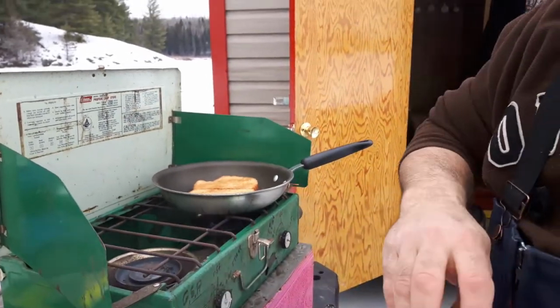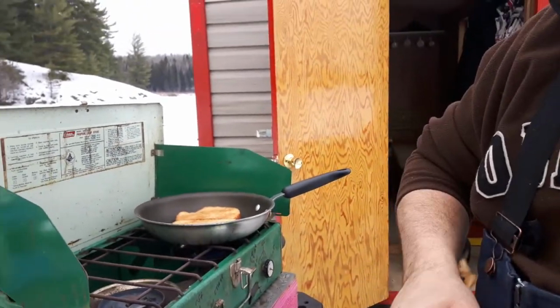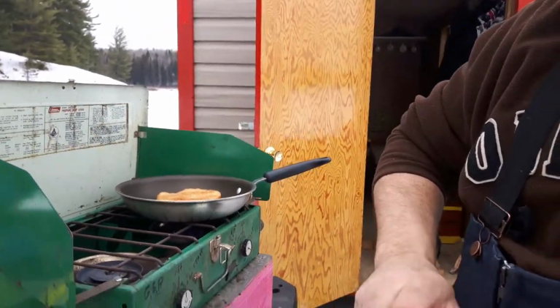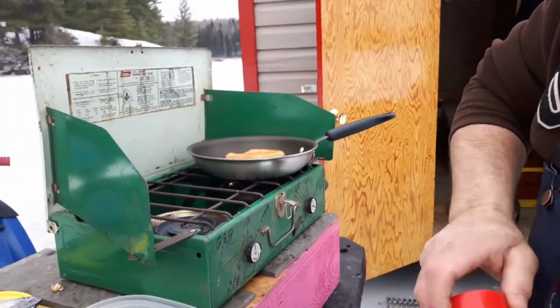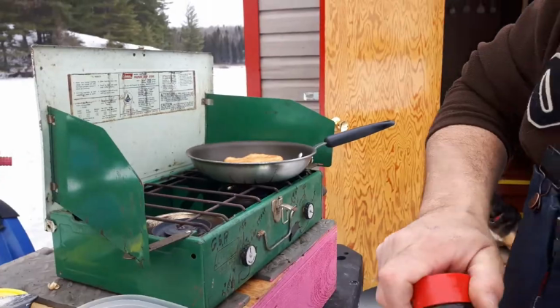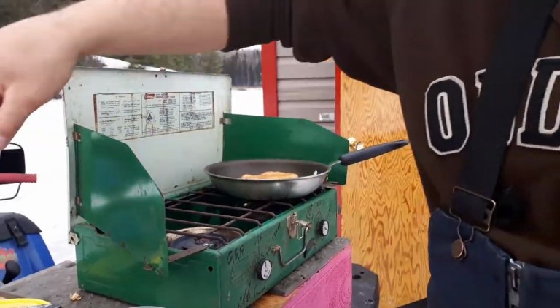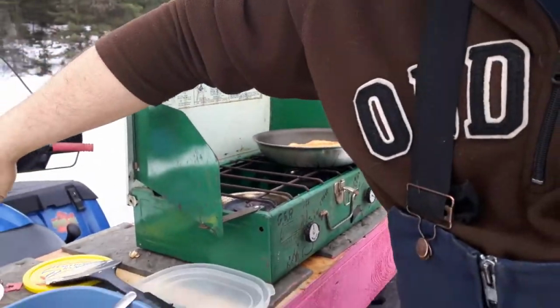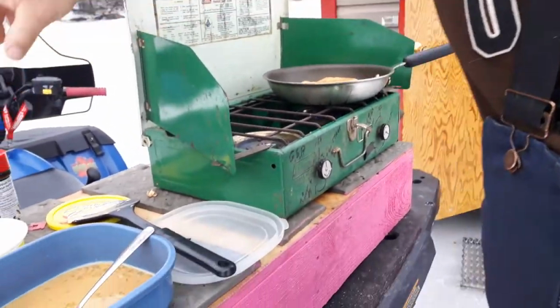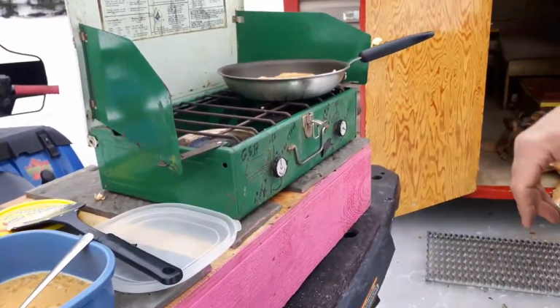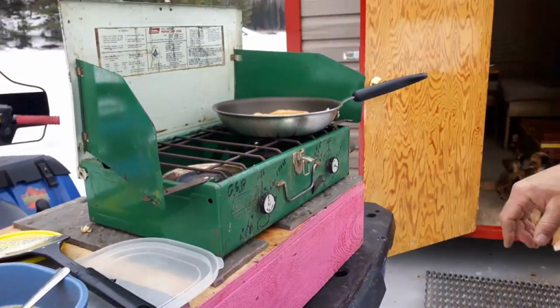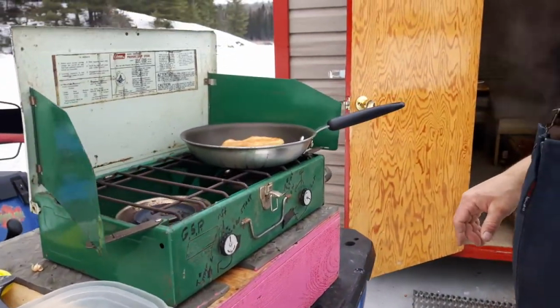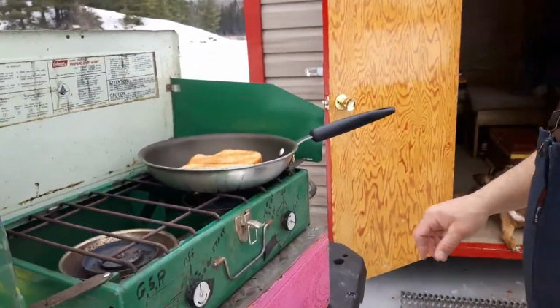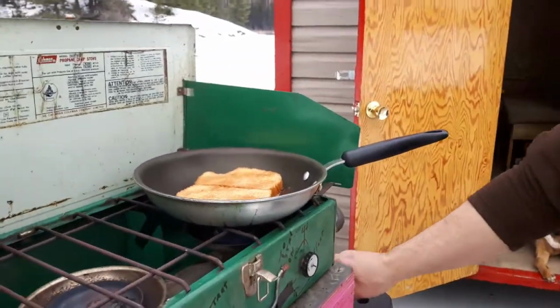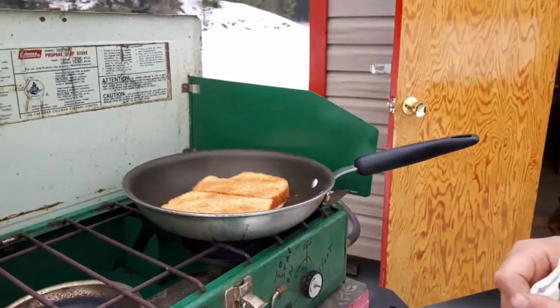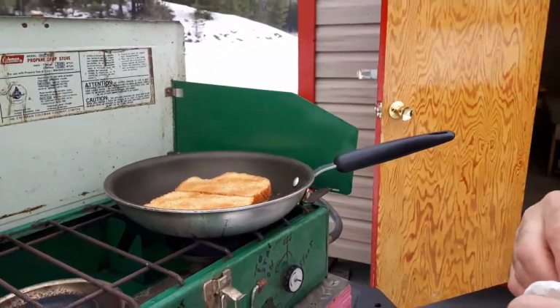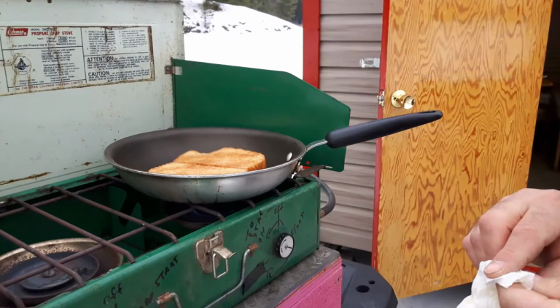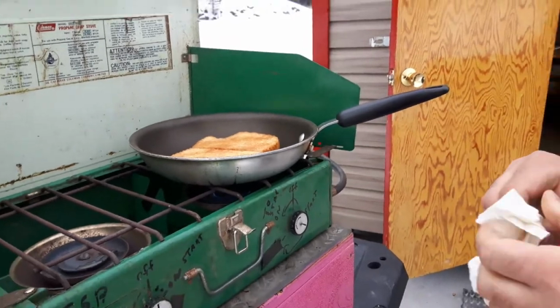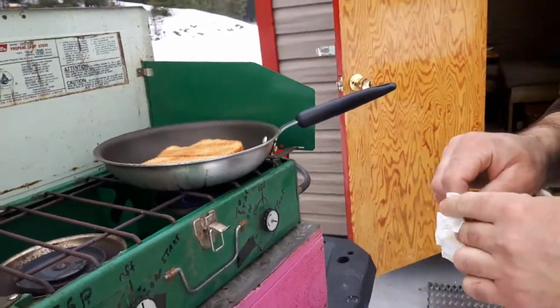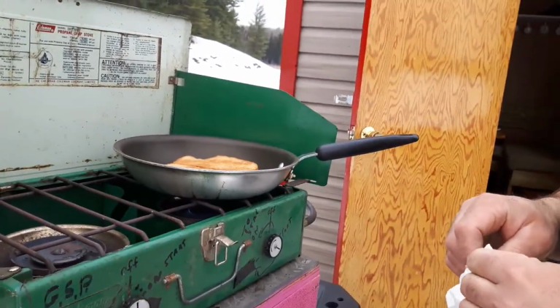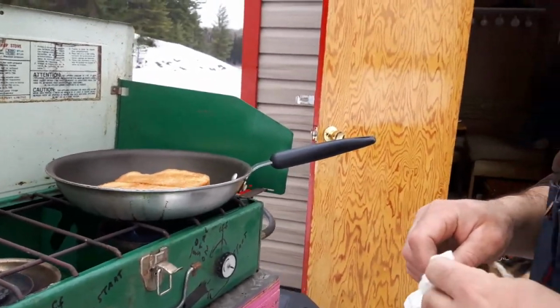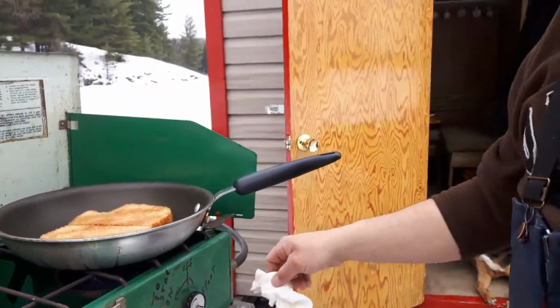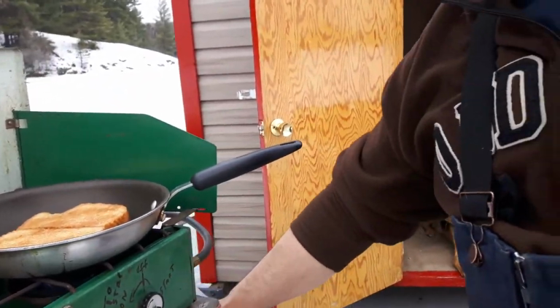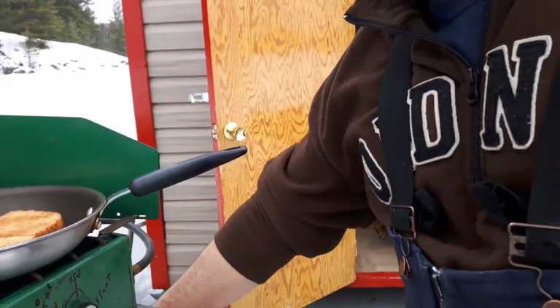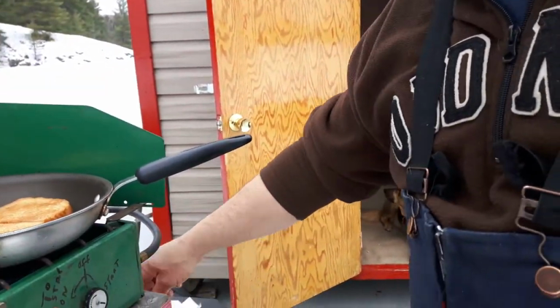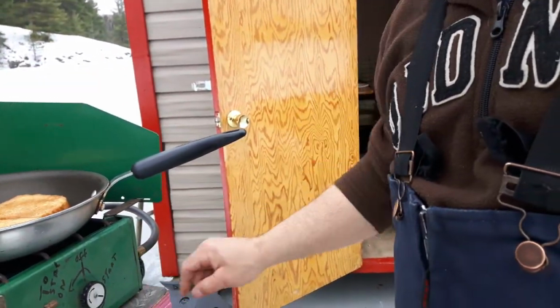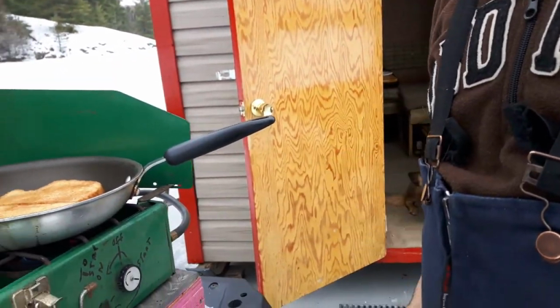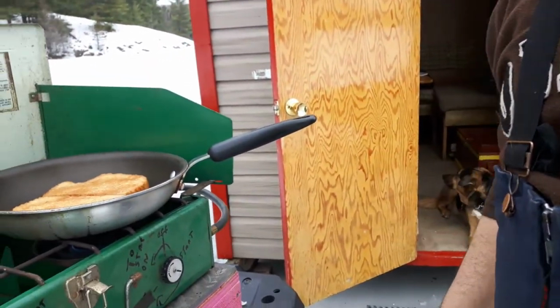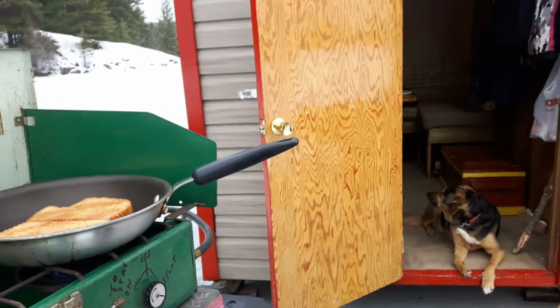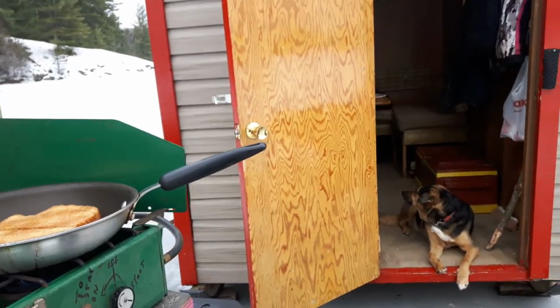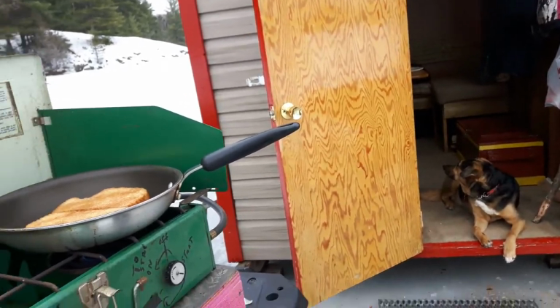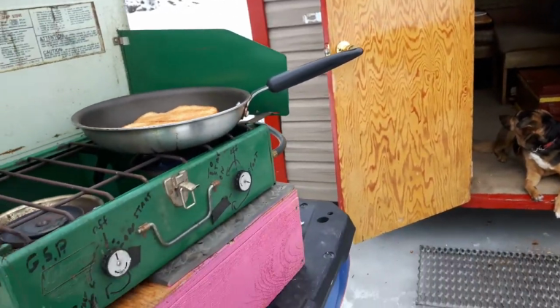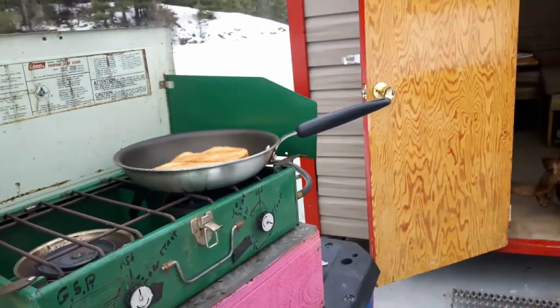Voila! We've got French toast going on at the ice shack. So what do you think, Britt? Is that the best French toast ever? Brittney's shy — she's playing with her hair rather than filming.